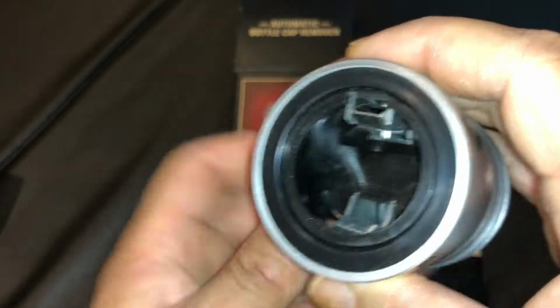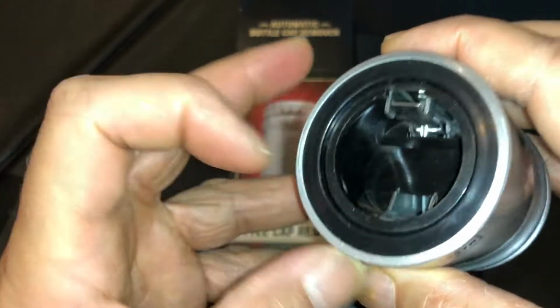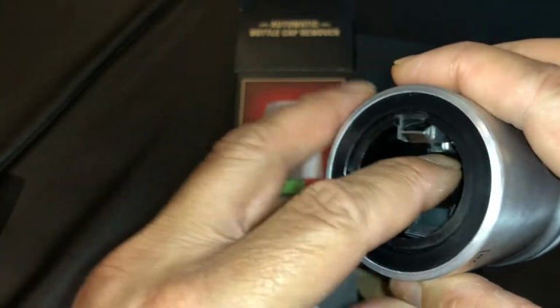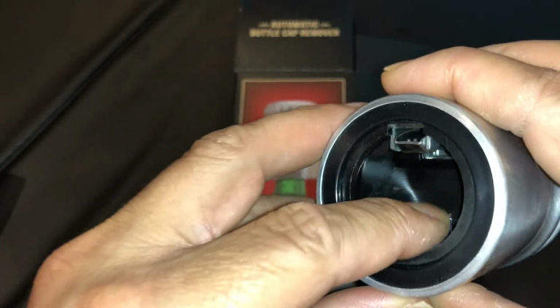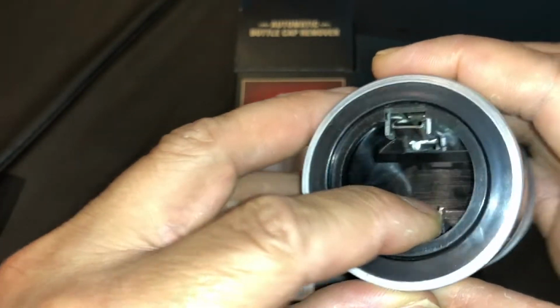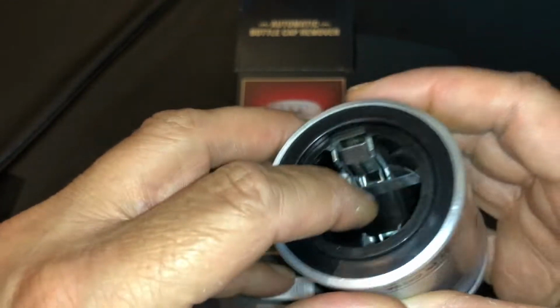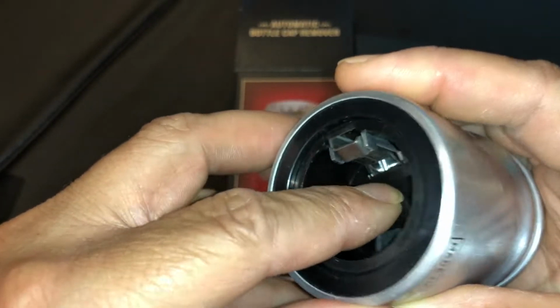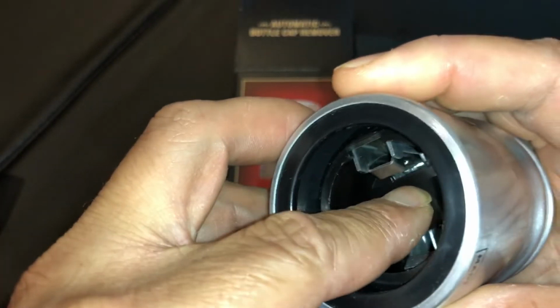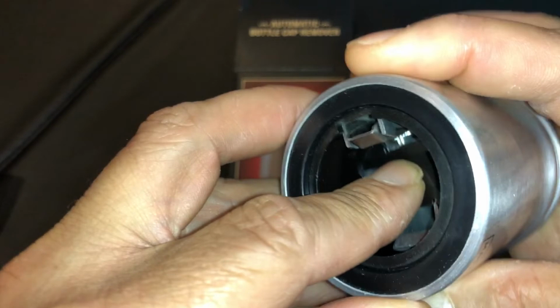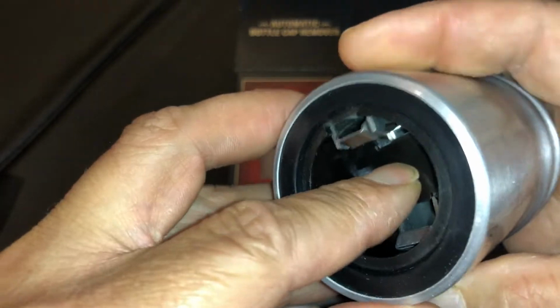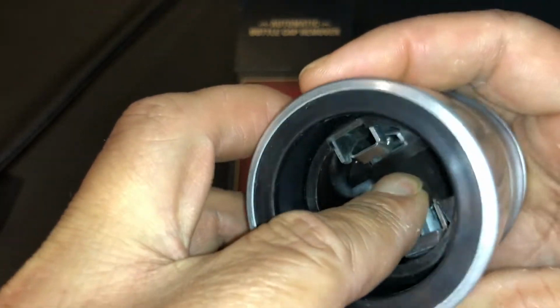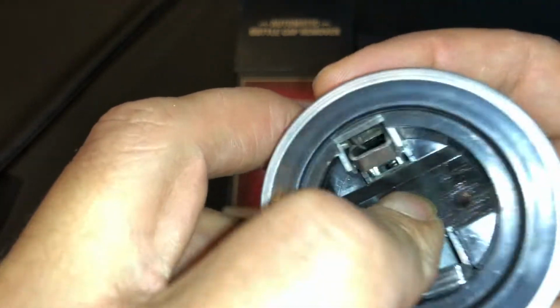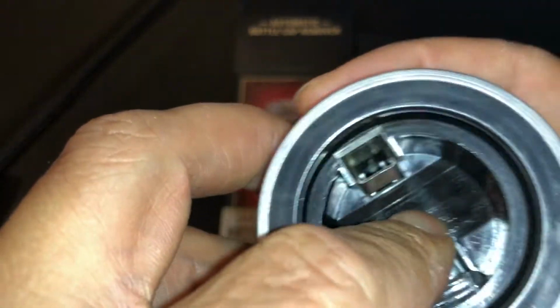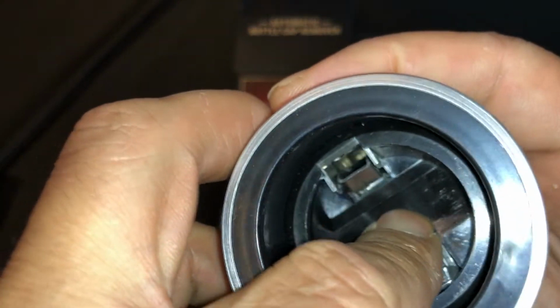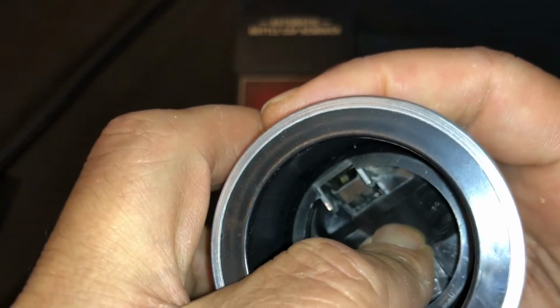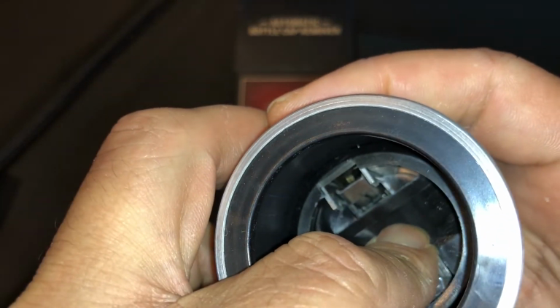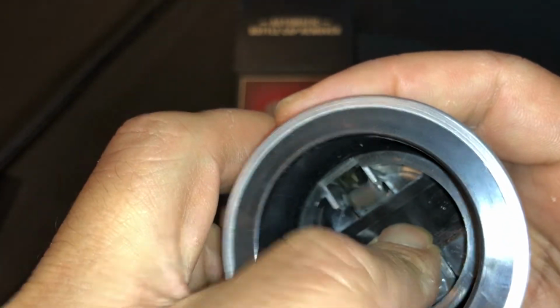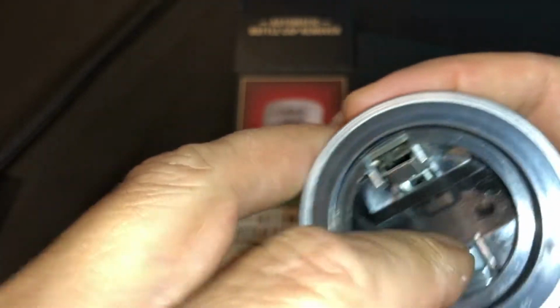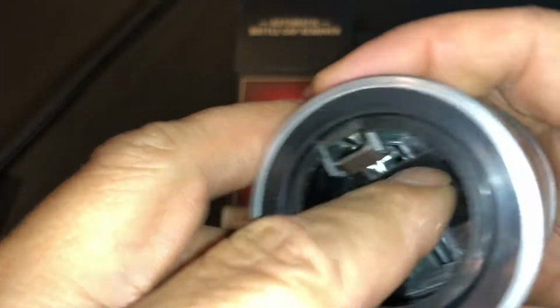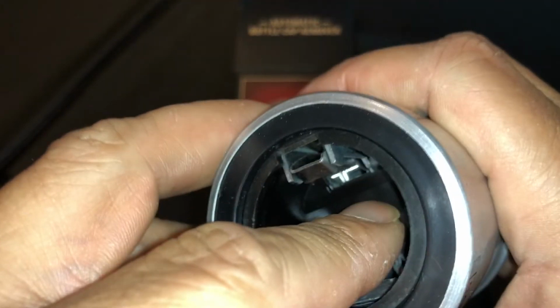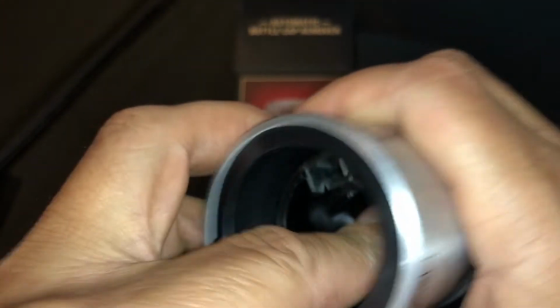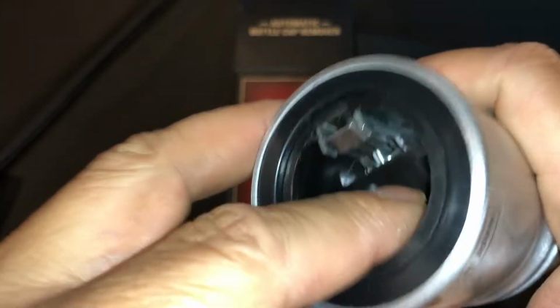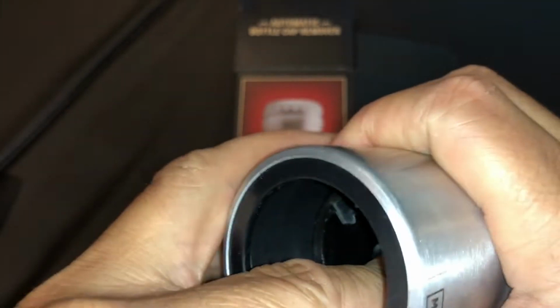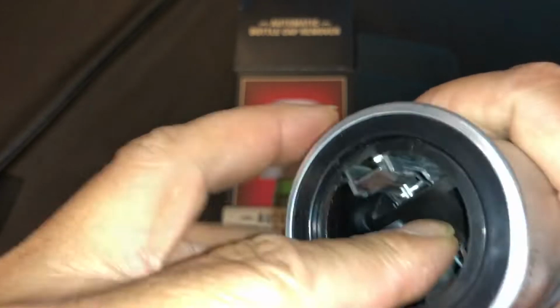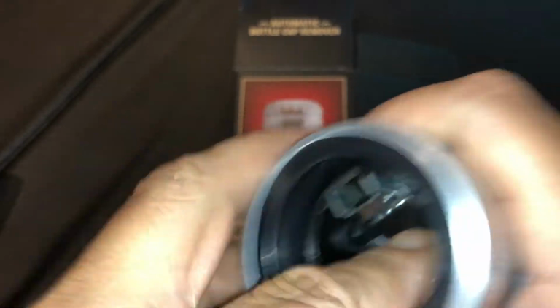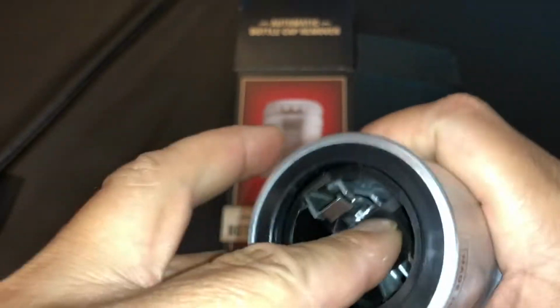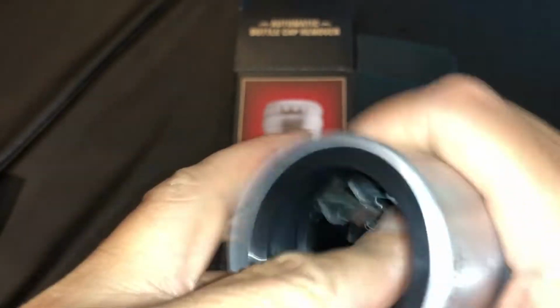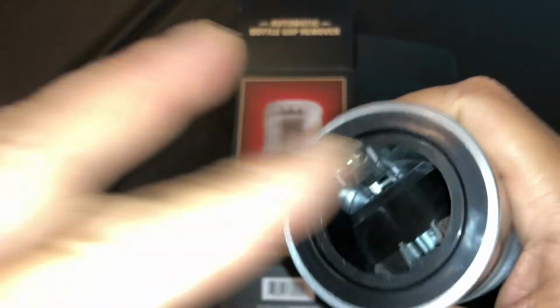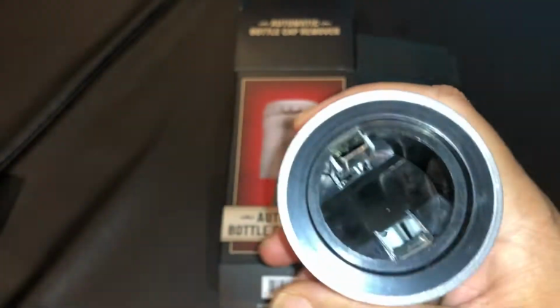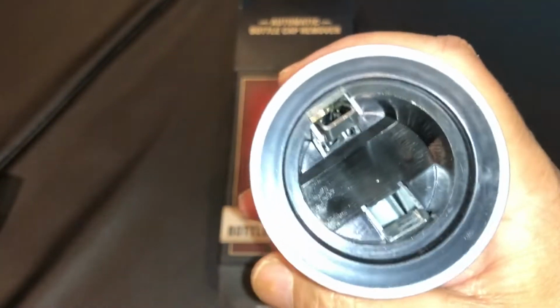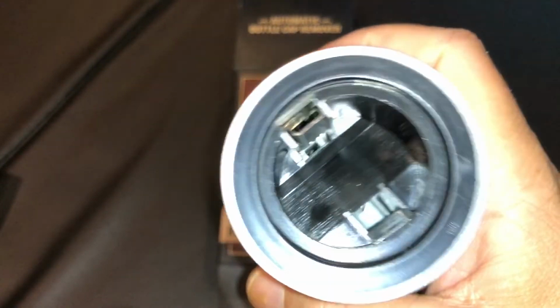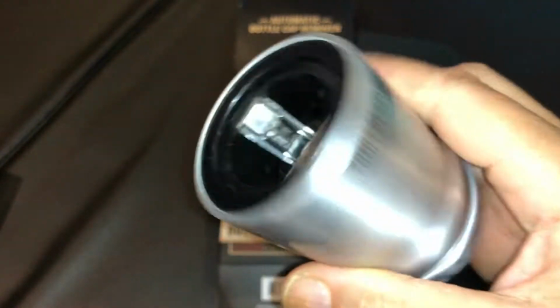I guess you put the bottle in here, and it goes in. It grabs it and you pull it out and it removes the cap.